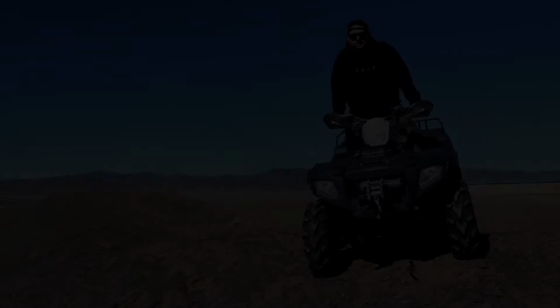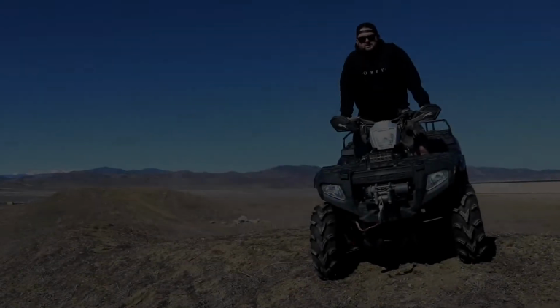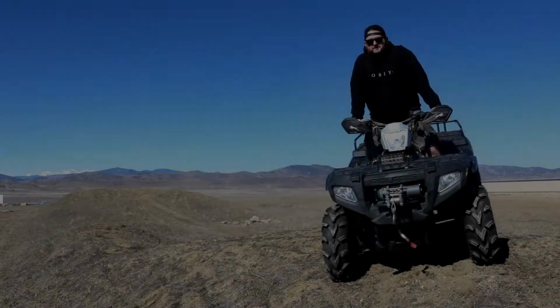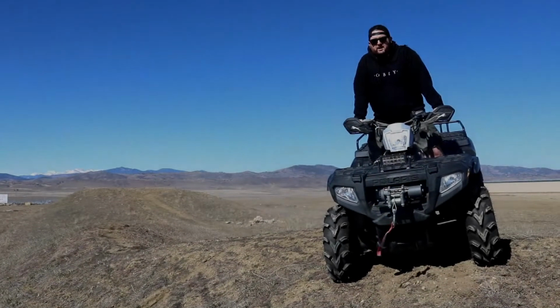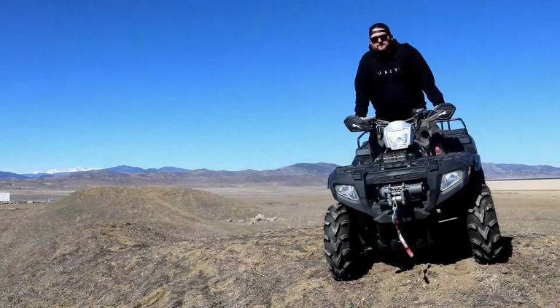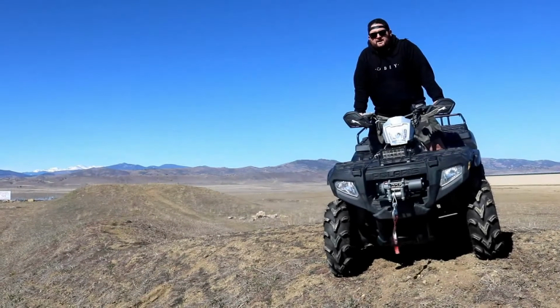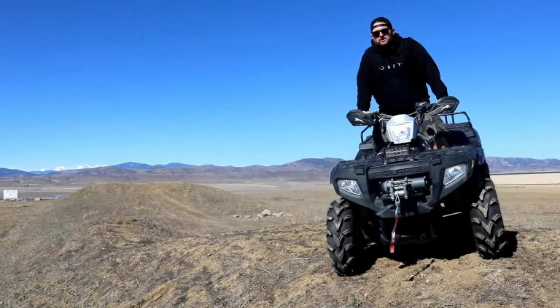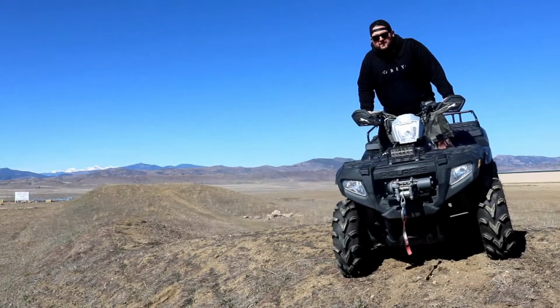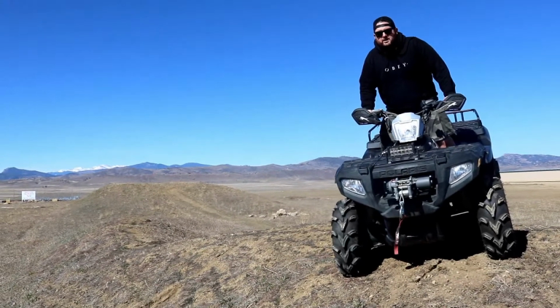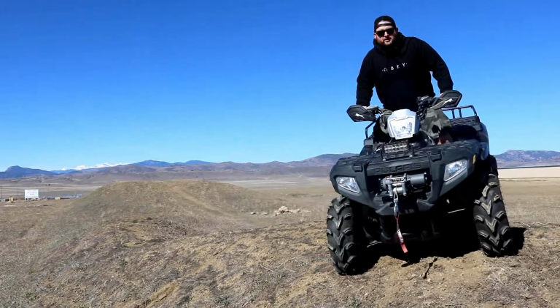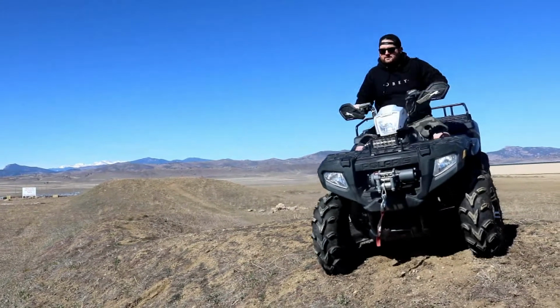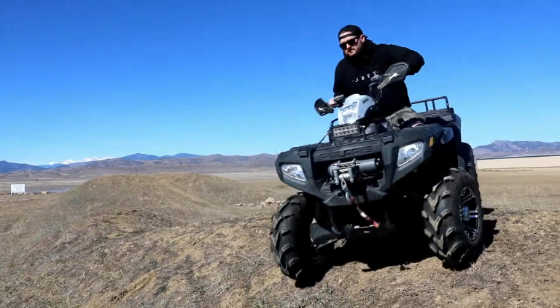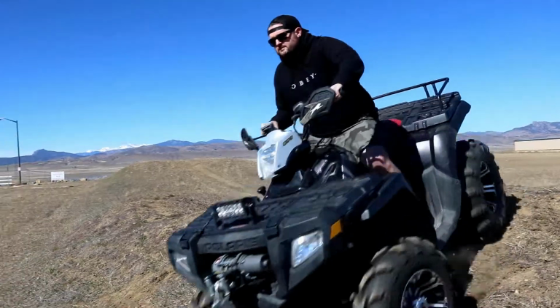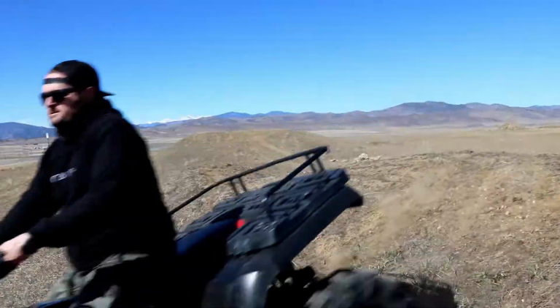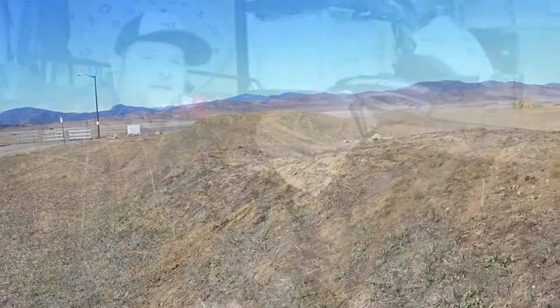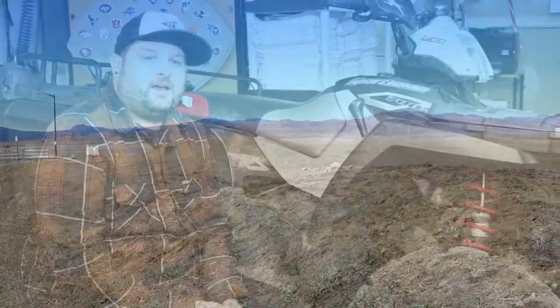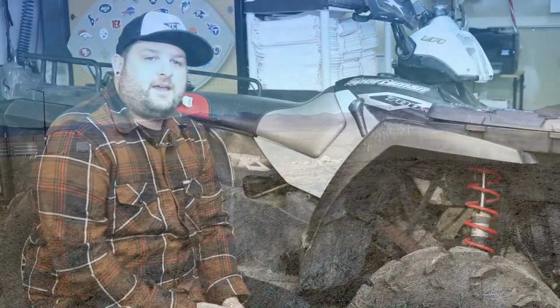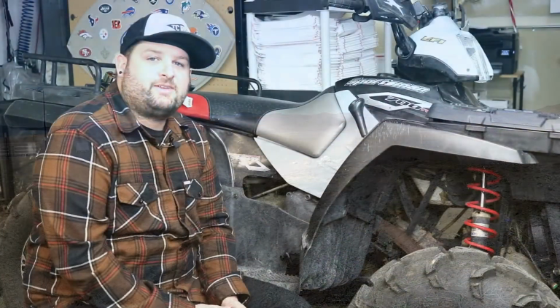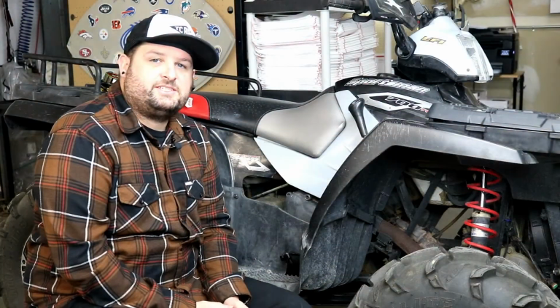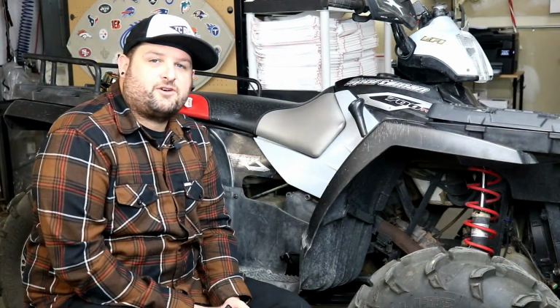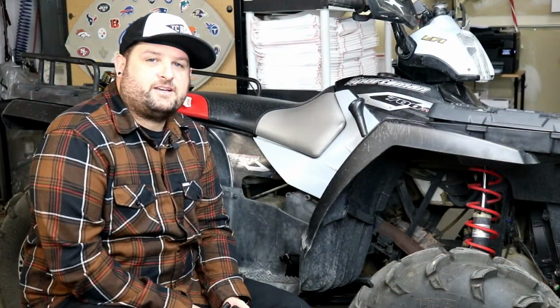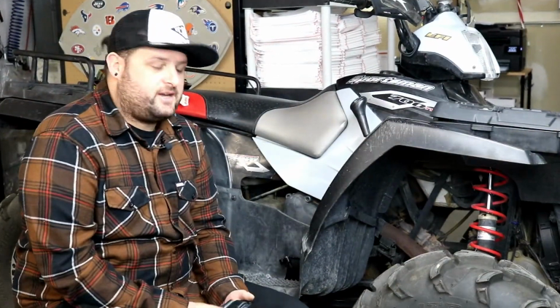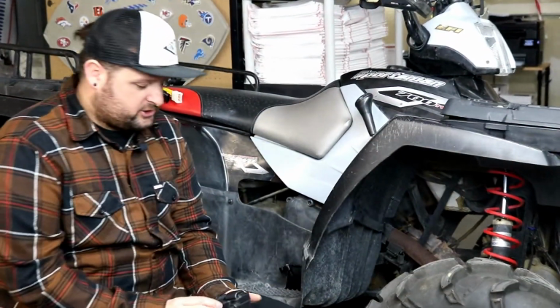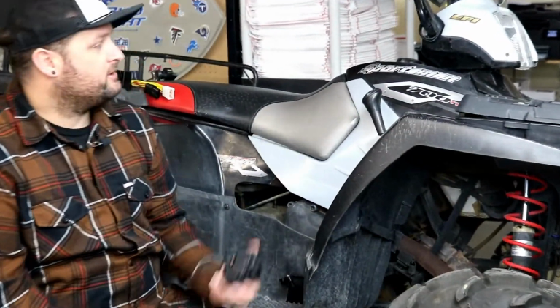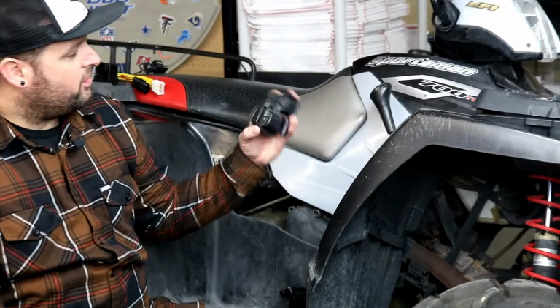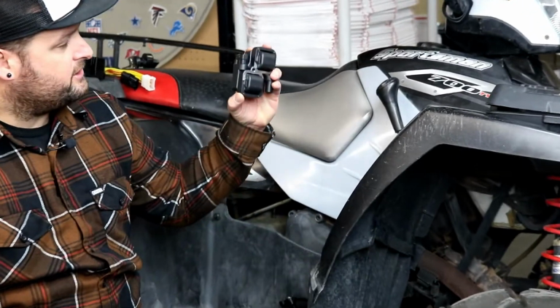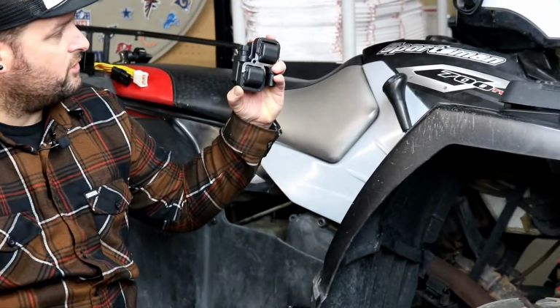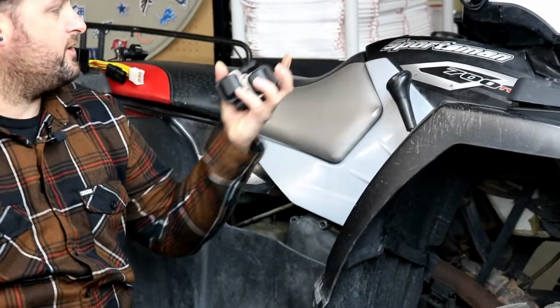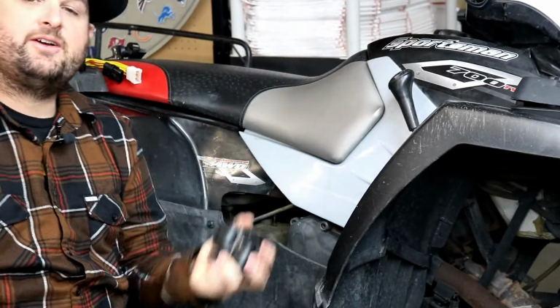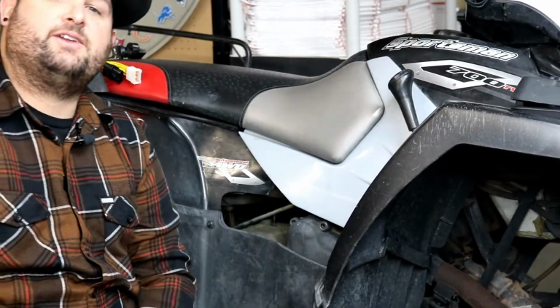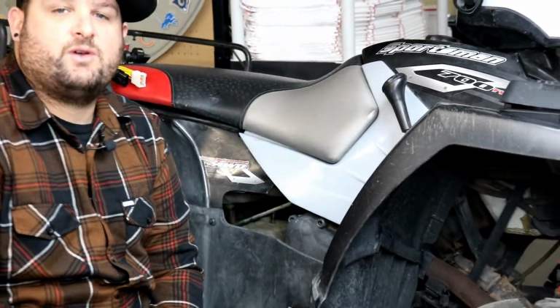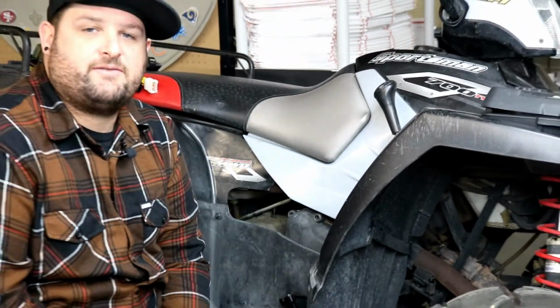Got a Polaris Sportsman 700 EFI? Let RM Stater upgrade it for you. I'm Evan, head of engineering for RM Stater. Today we're going to show you how to install our ignition coils for the Polaris 700 Twin EFI.